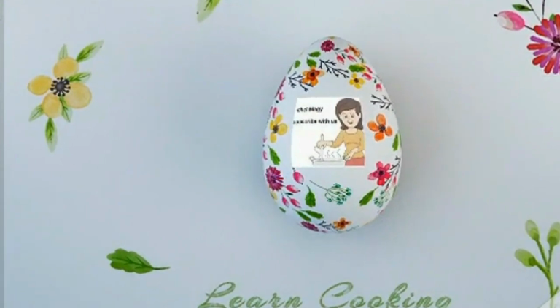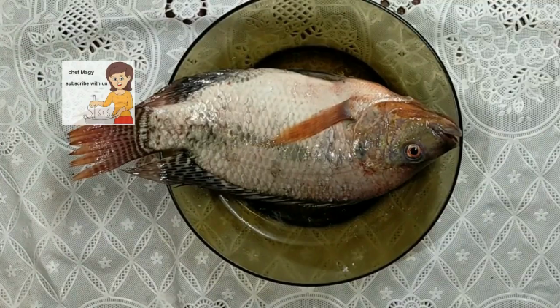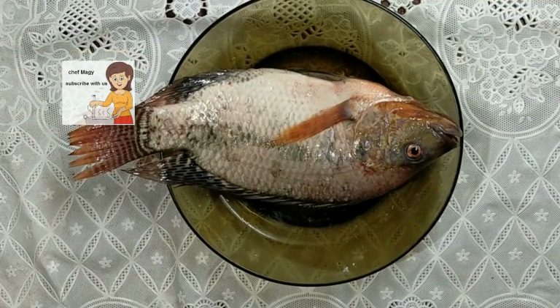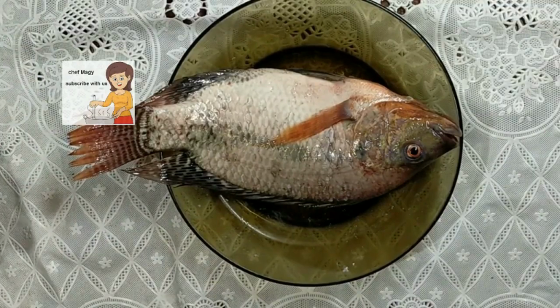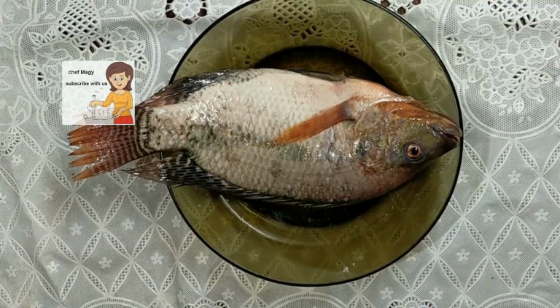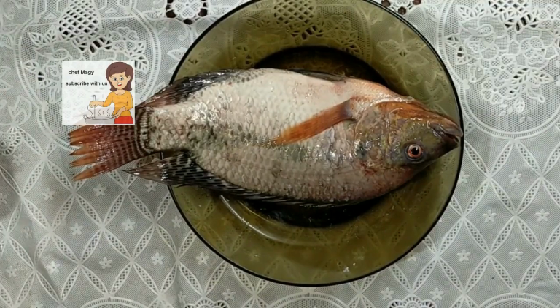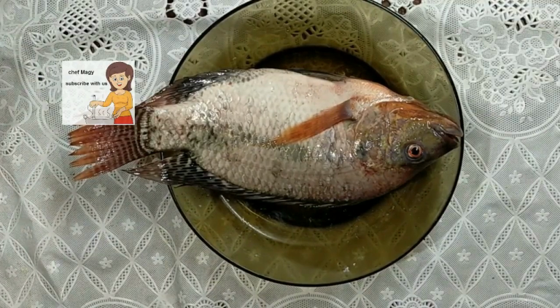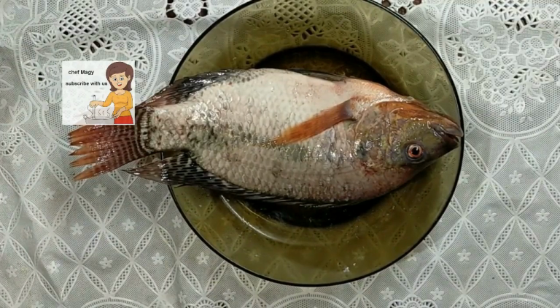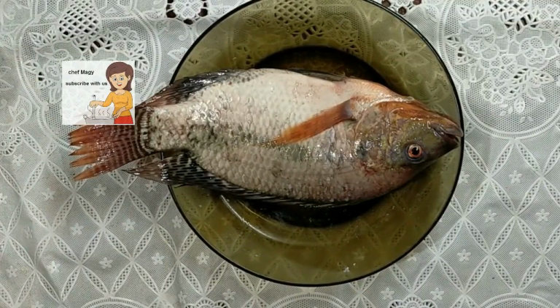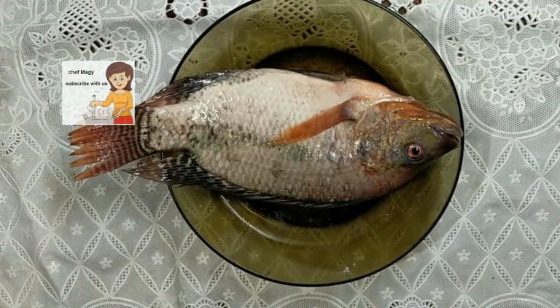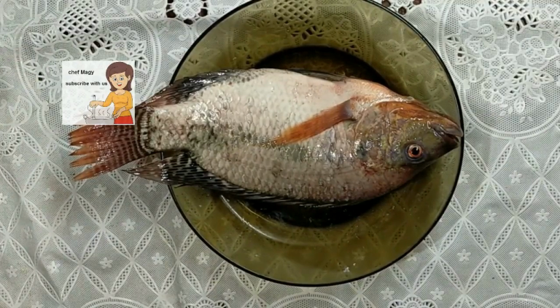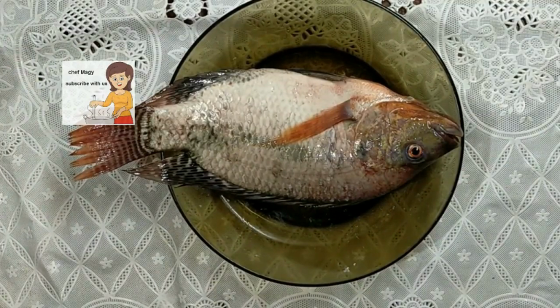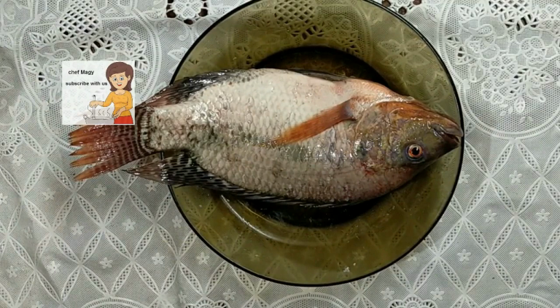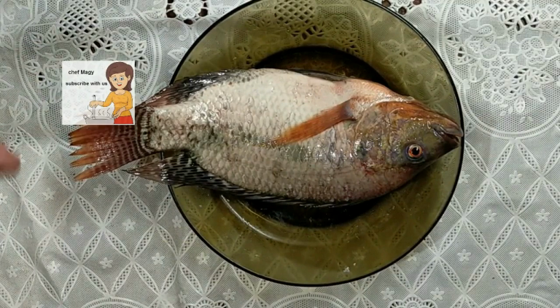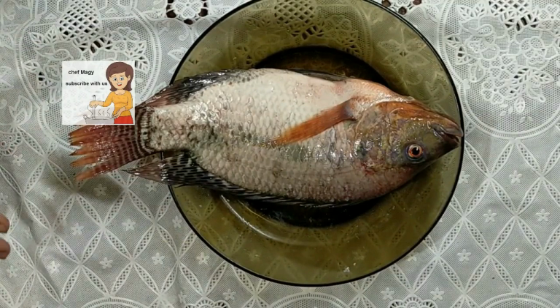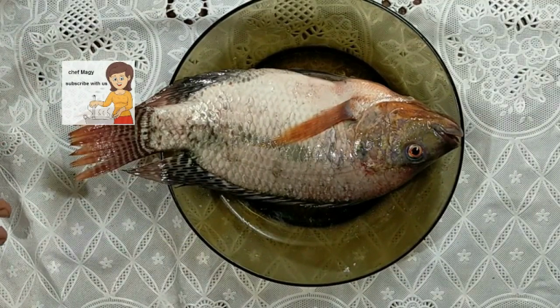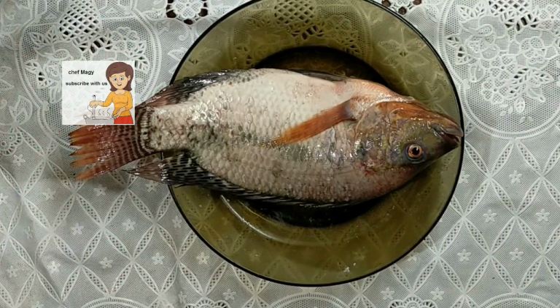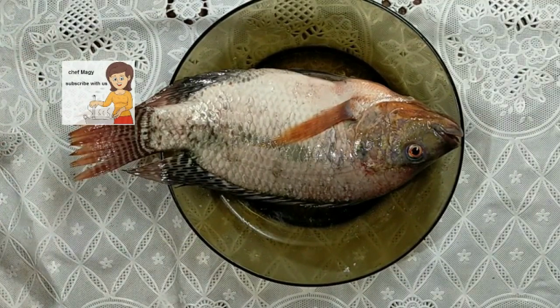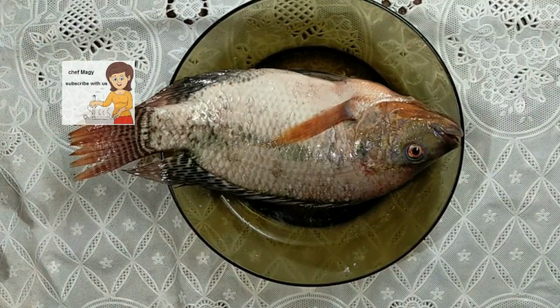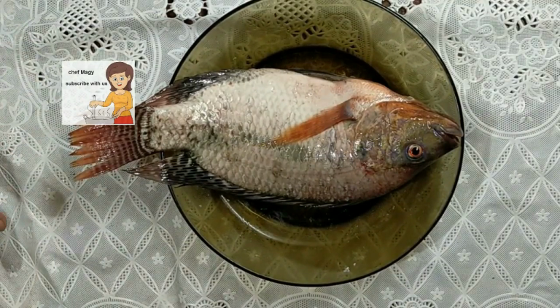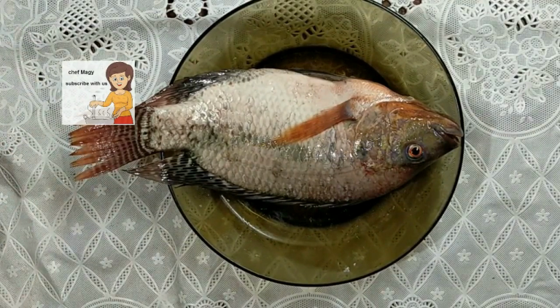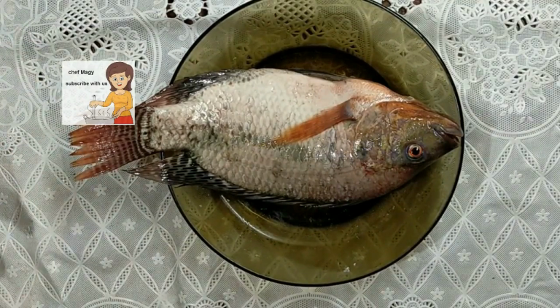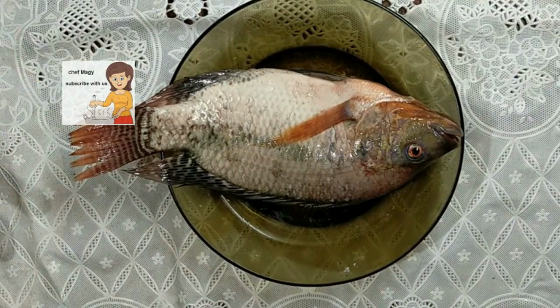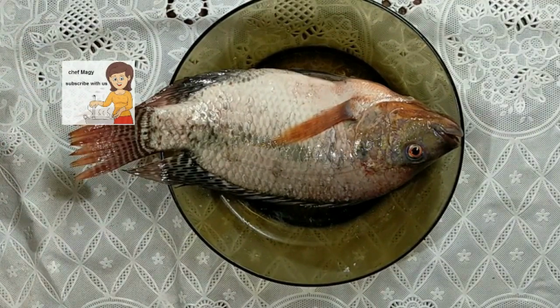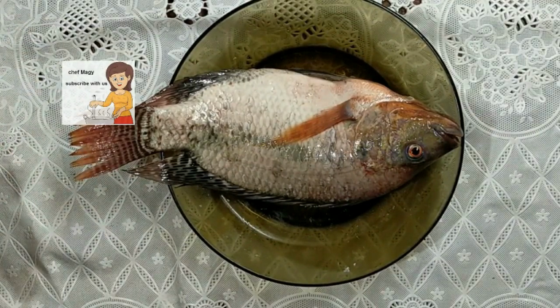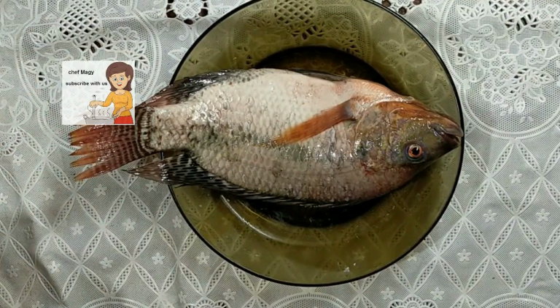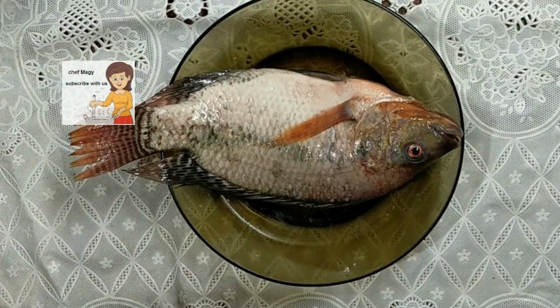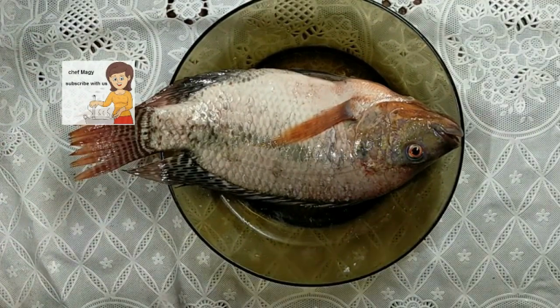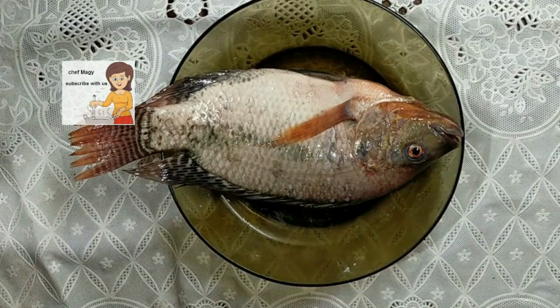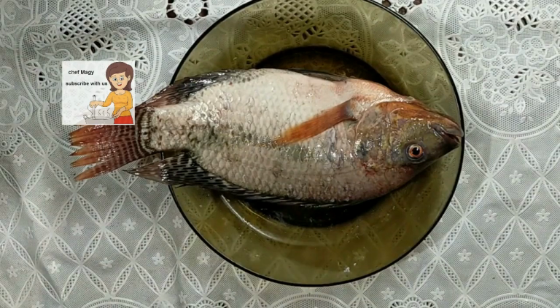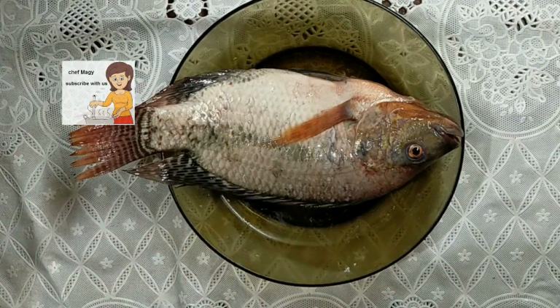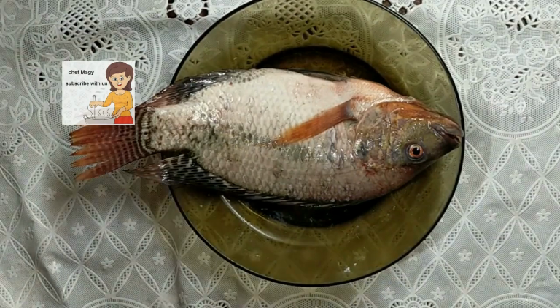I am going to teach you how to clean the fish. To clean the fish is very easy. Let's start to clean it.